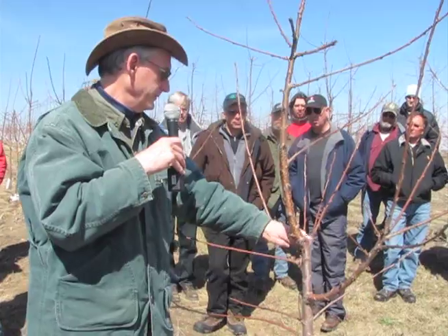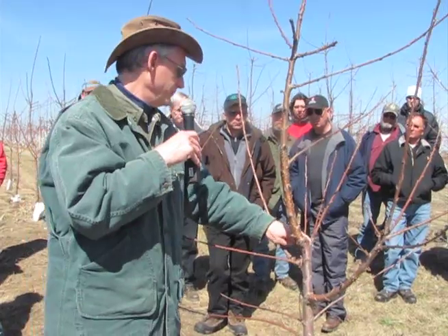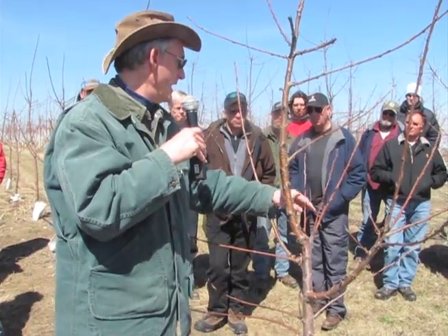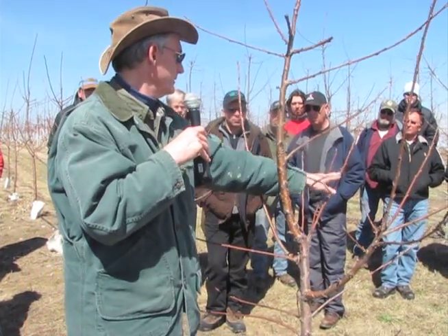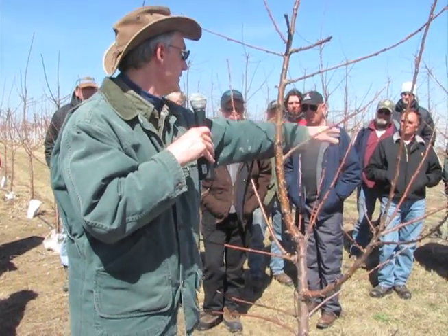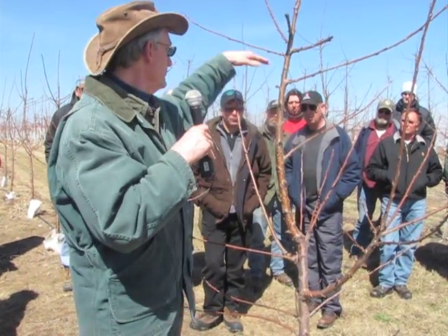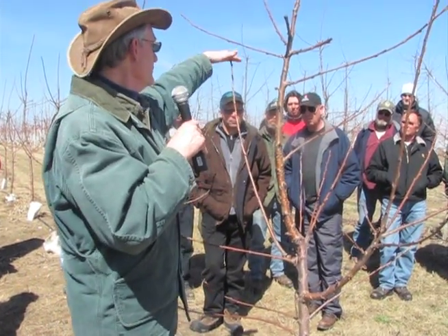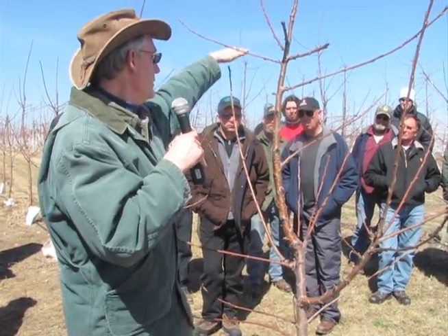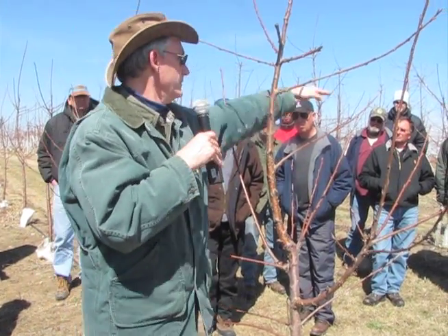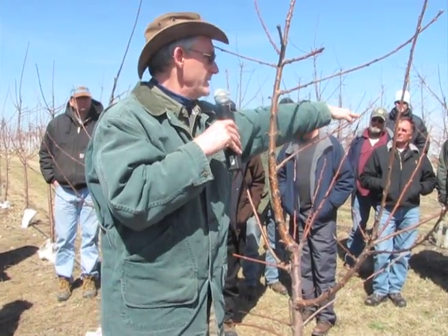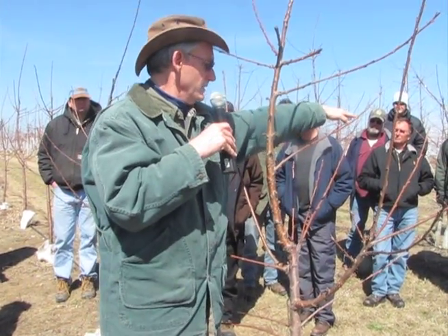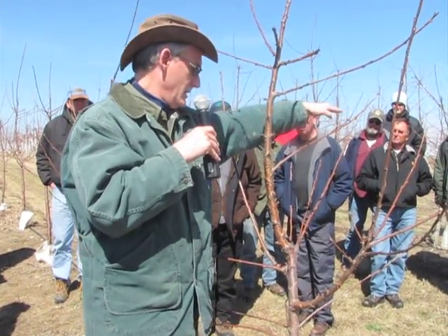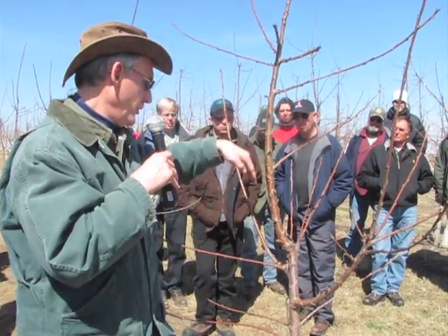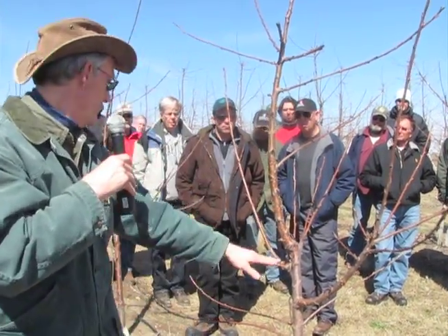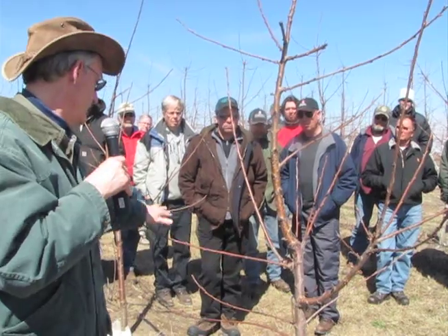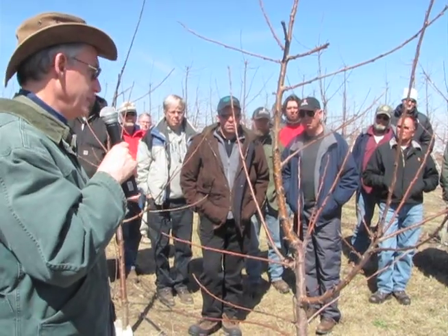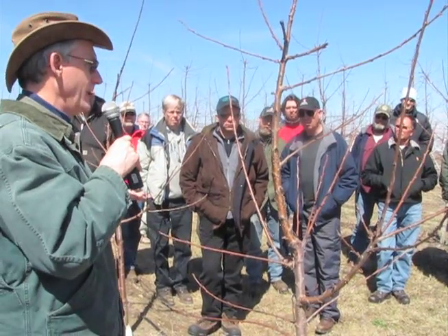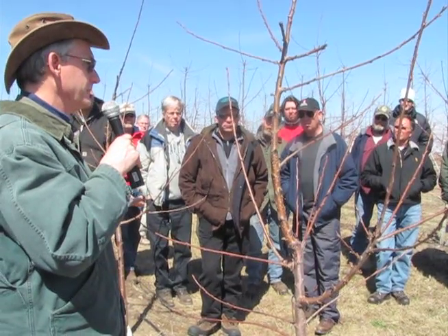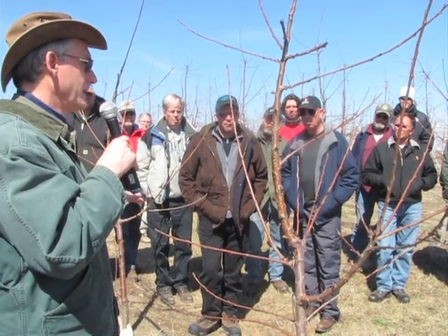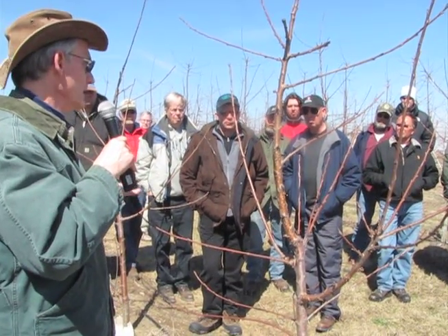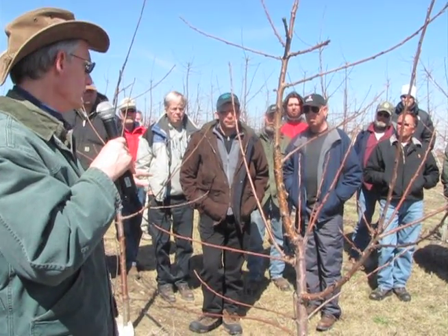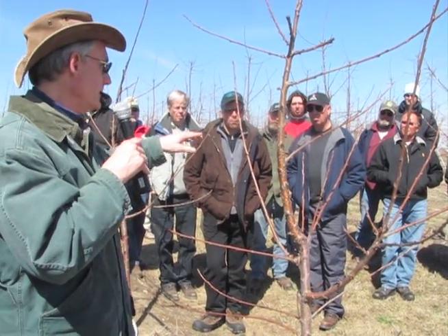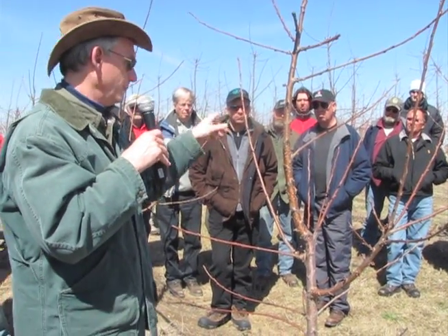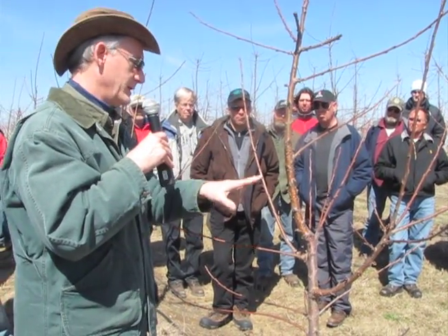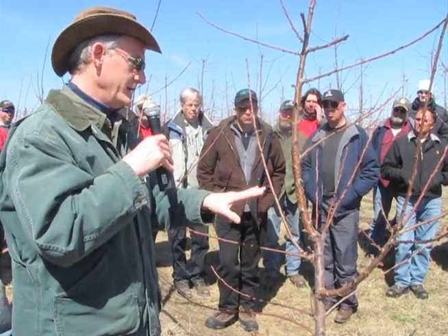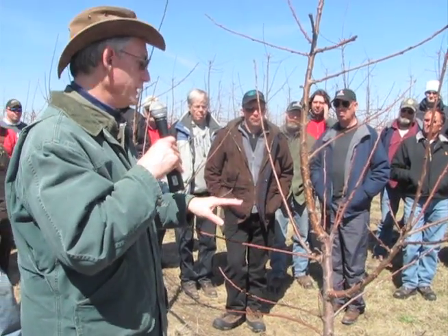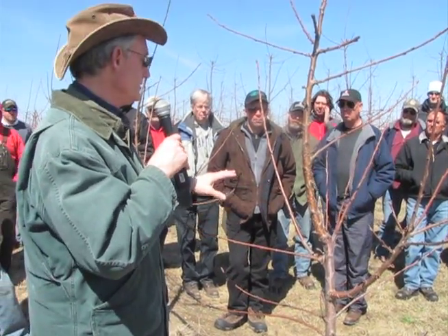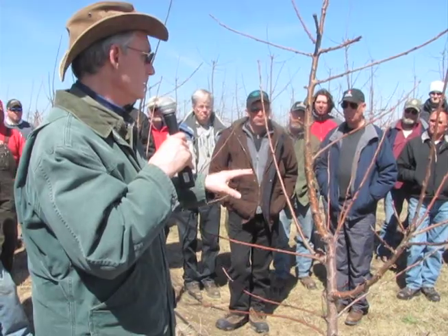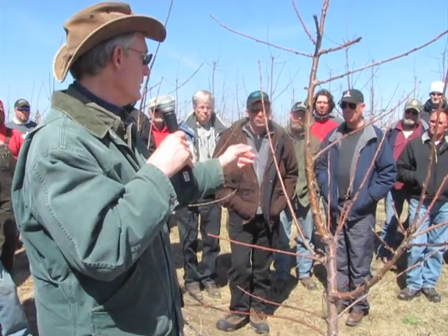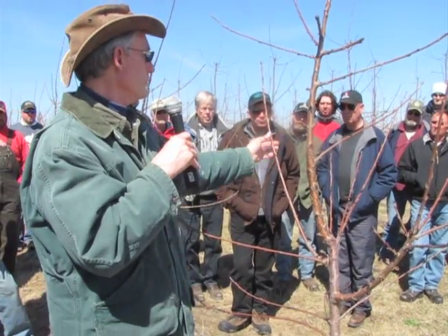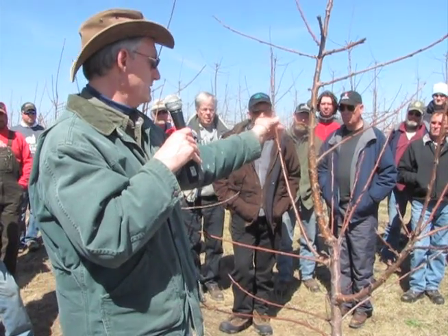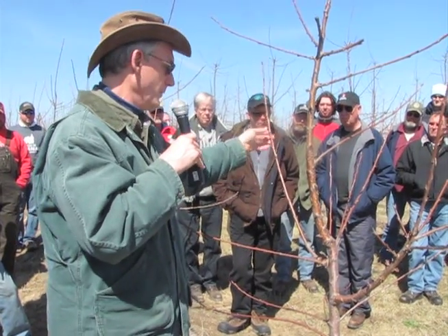The next bud back and the next bud back are less strong. This one's up here, this one's down here, and the third bud back is nice and flat. That's the way the cherry wants to grow — it wants to replace that upright.